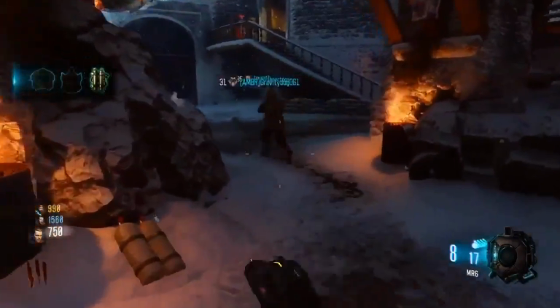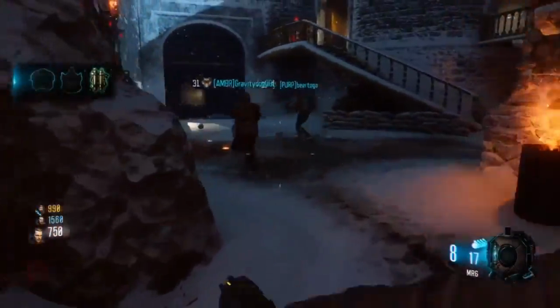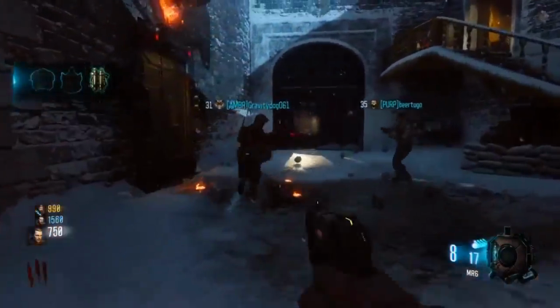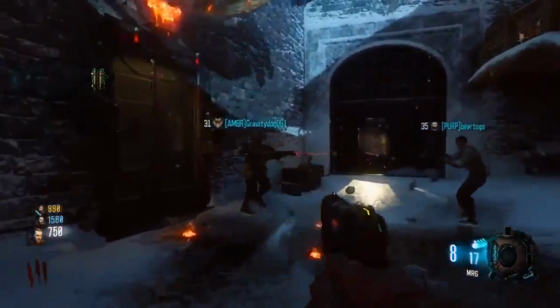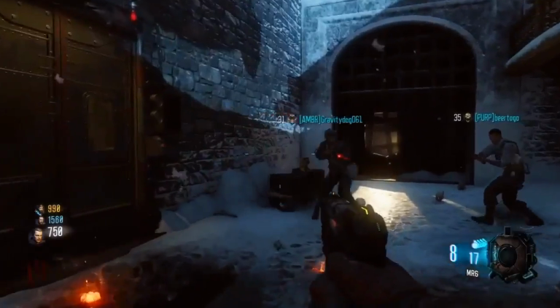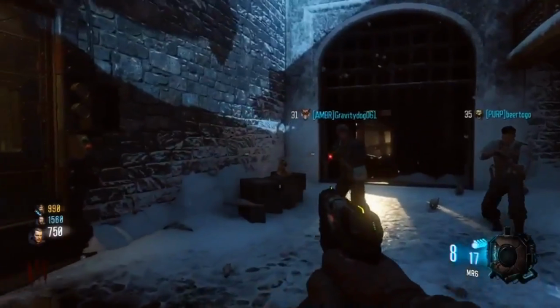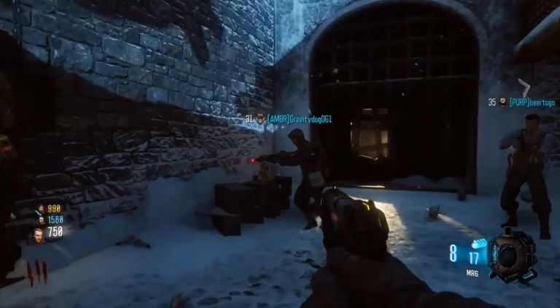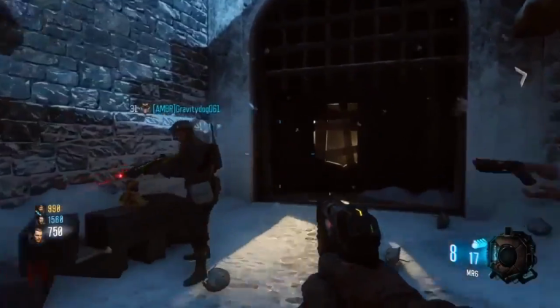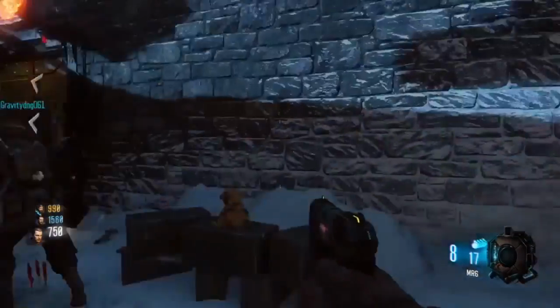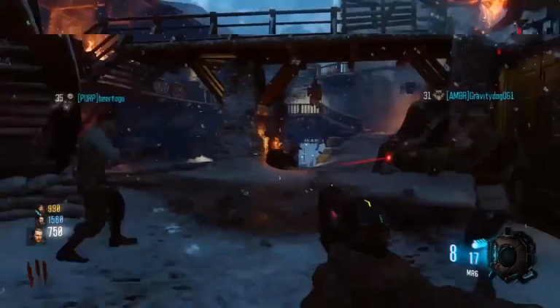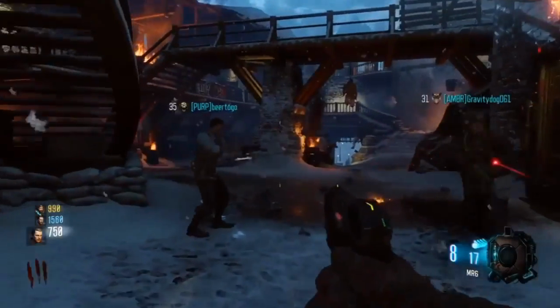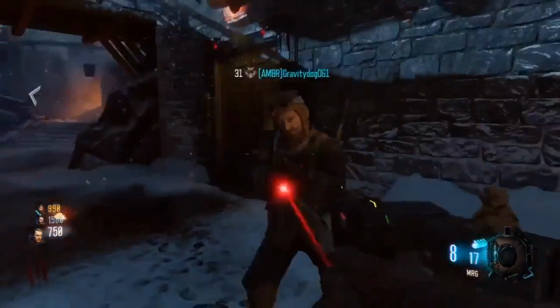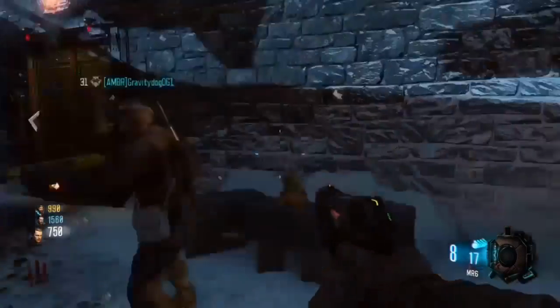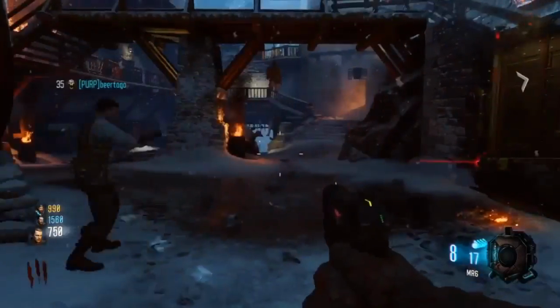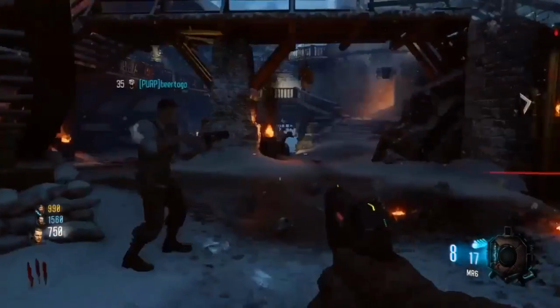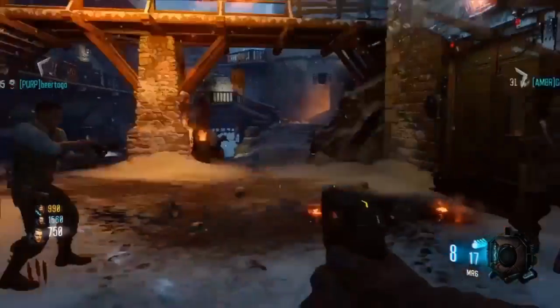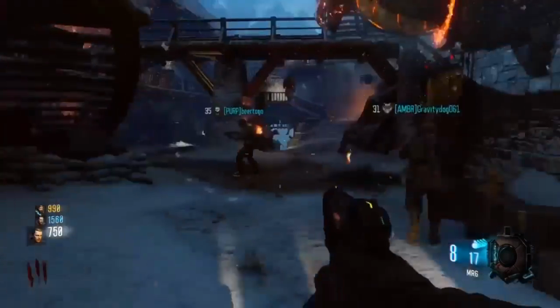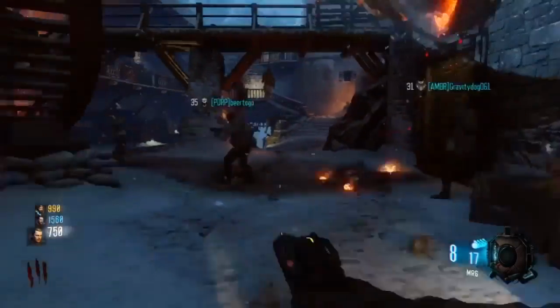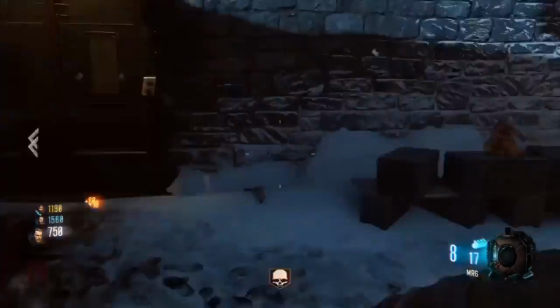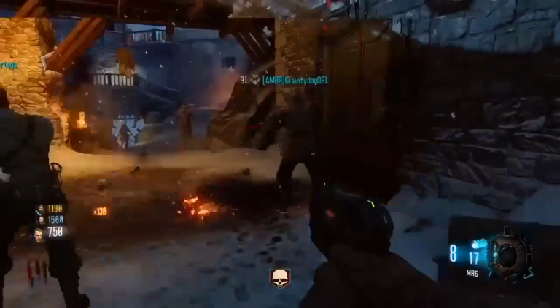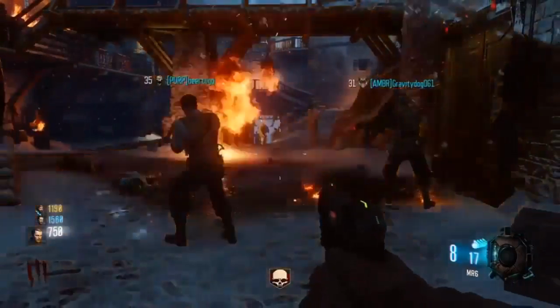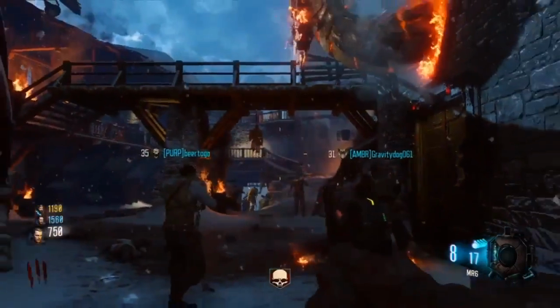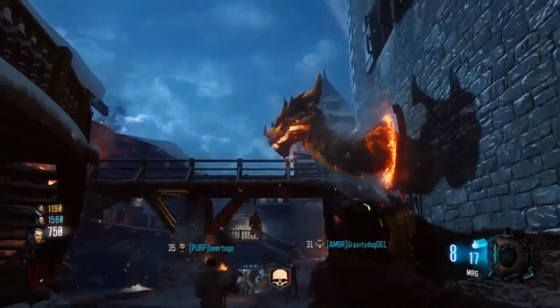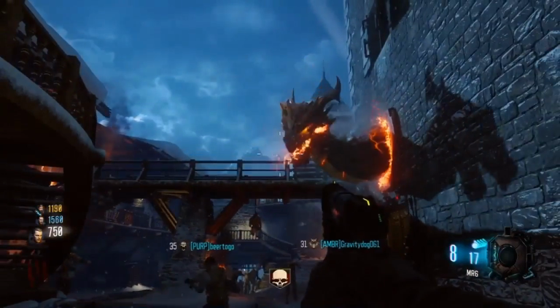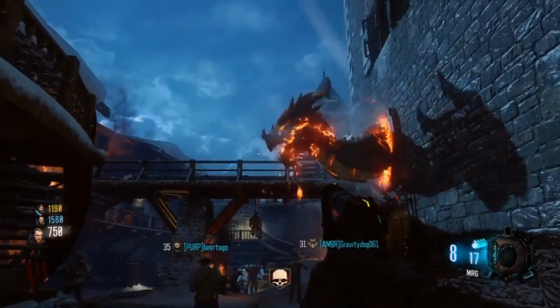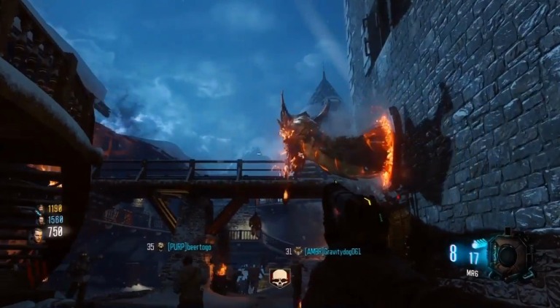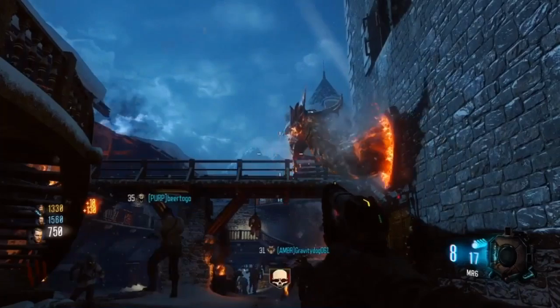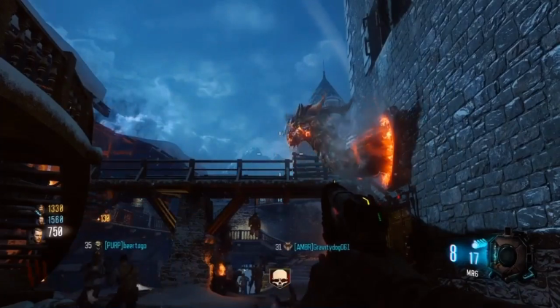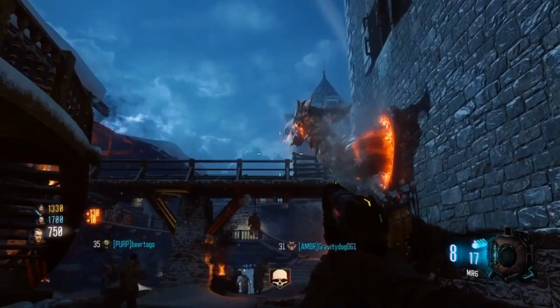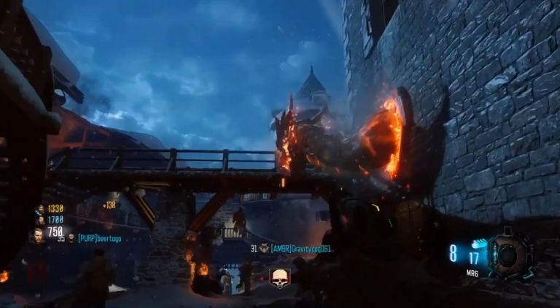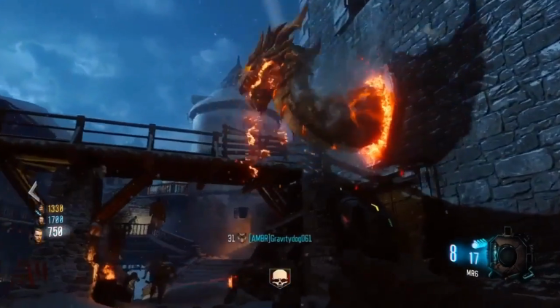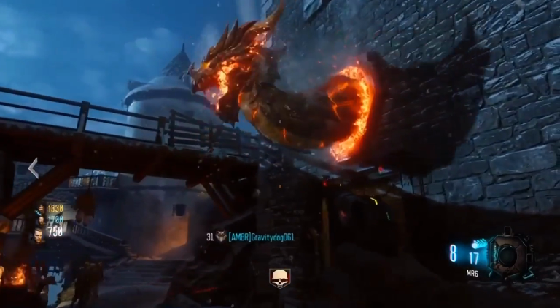Alrighty, so what you're going to need to do to get this easter egg started is come over to this very first area, where you get the first part for that rocket shield I mentioned in my last video. You're going to come over here in order to fill up the first dragon. You have to make sure you fill up three dragon heads.